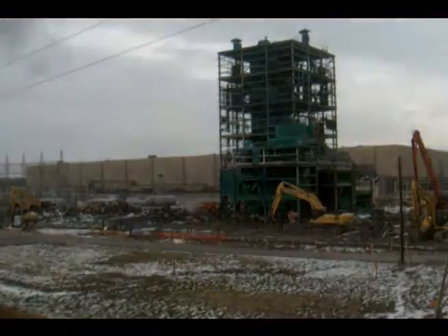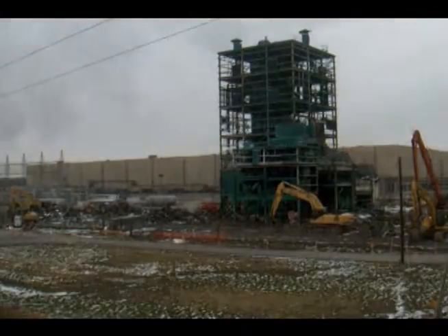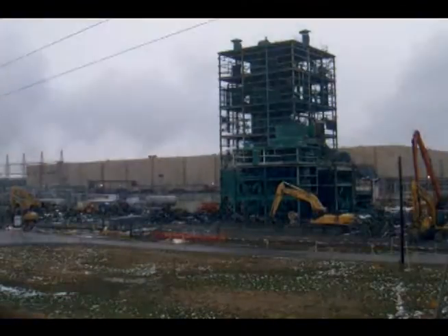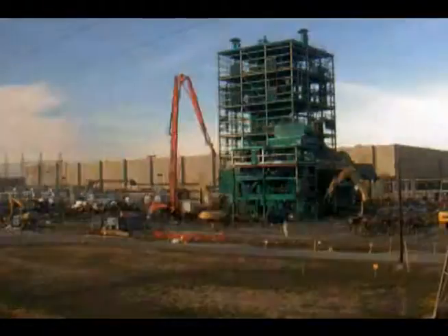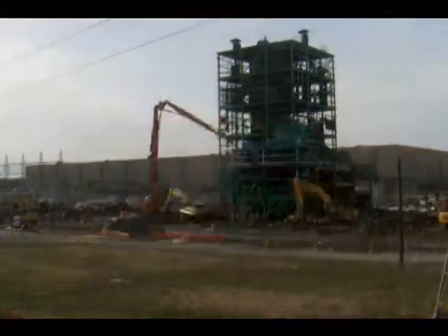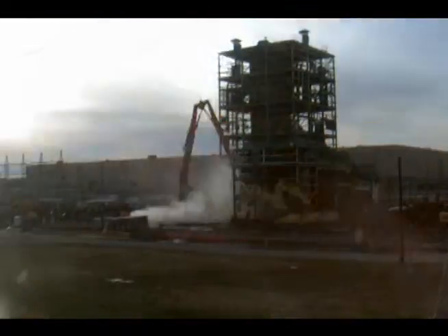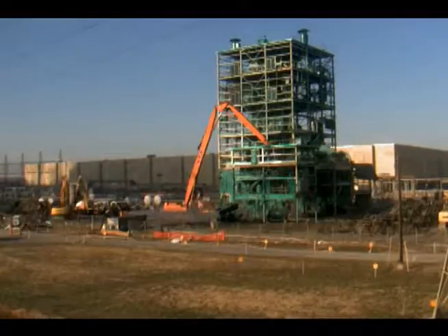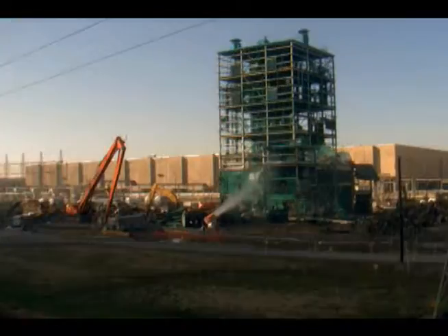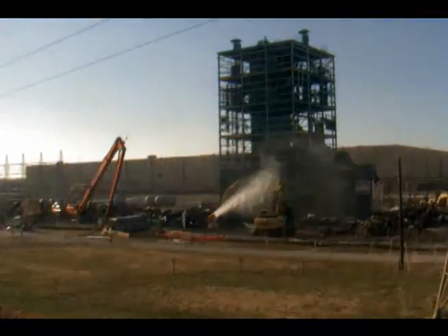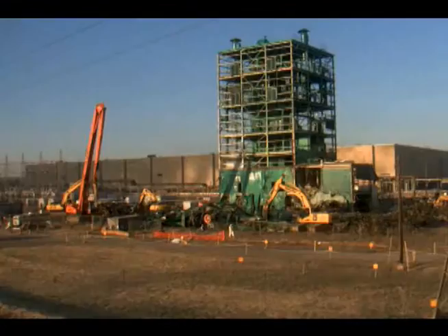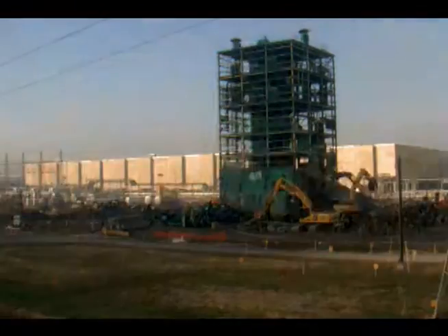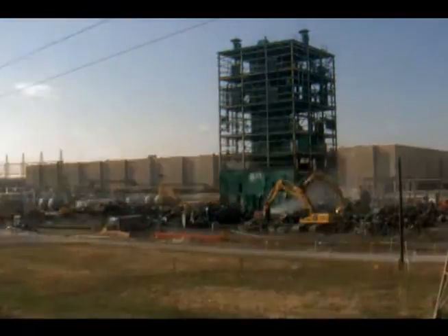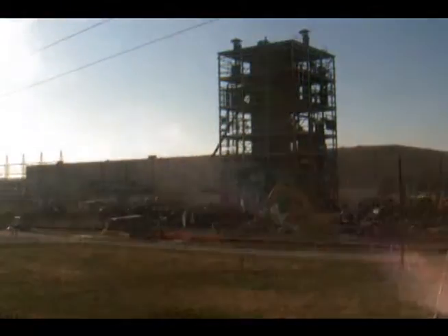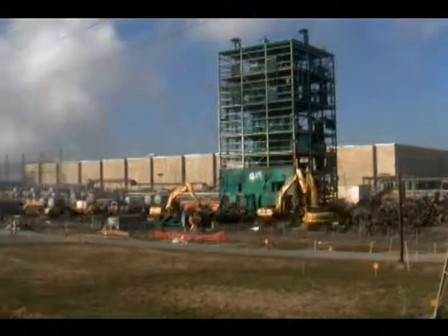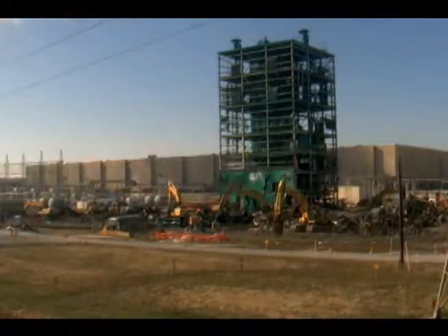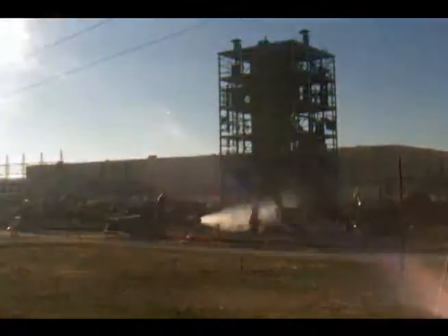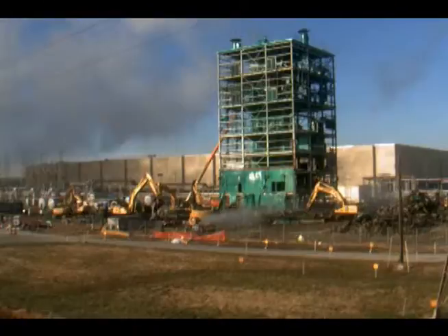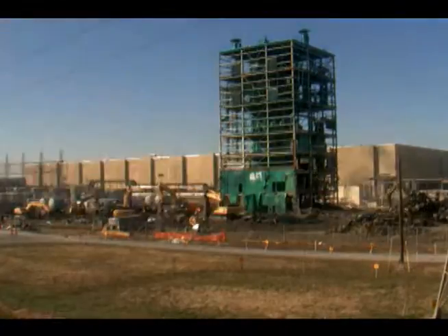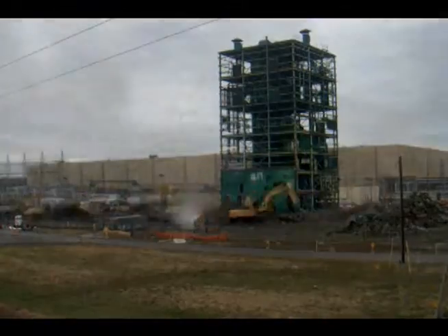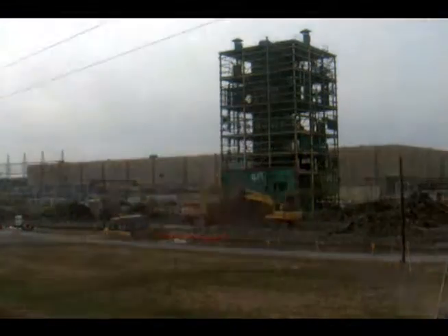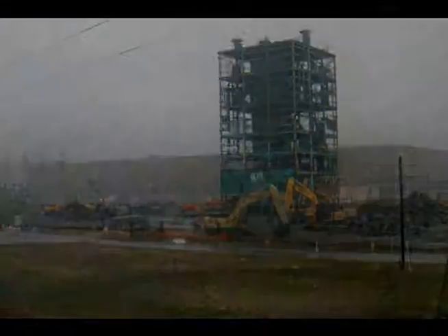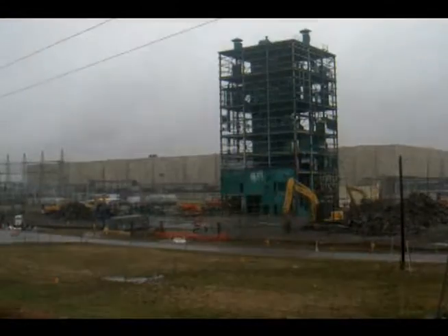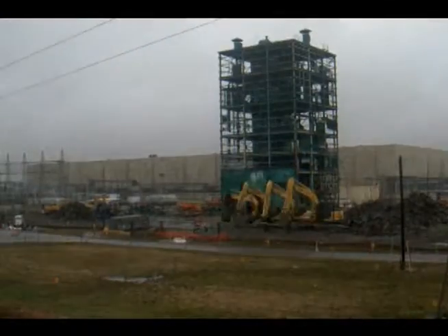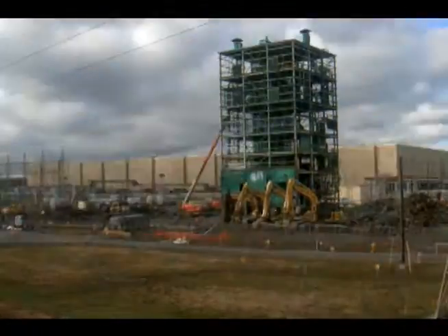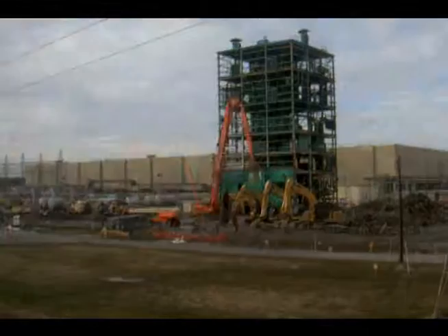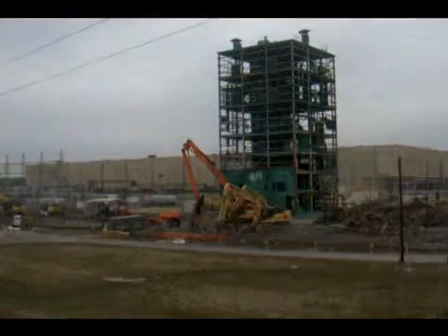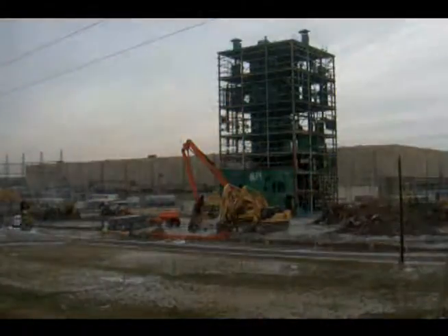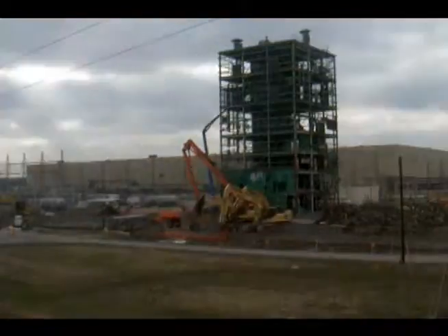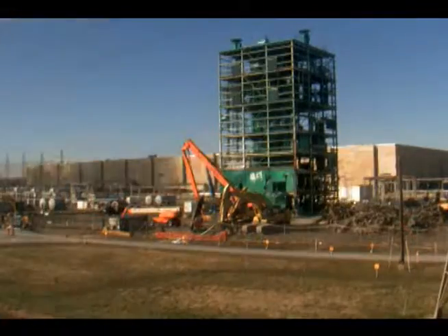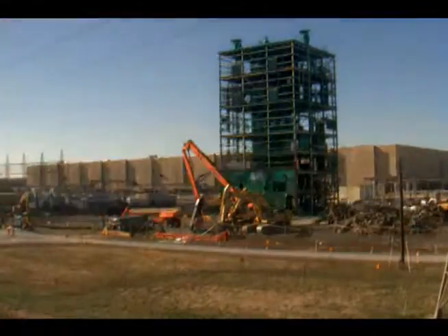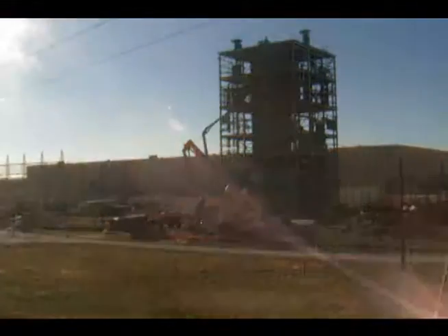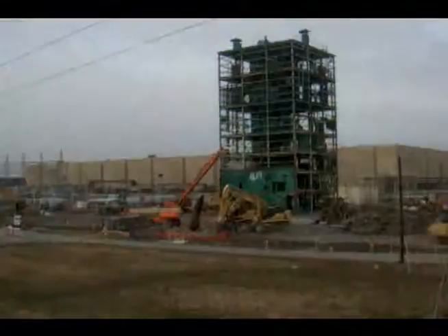Only one of 25 facilities remains to be demolished as part of the inactive facilities removal program. The metals plant encompassed about 1.5 million cubic feet — the volume of a football field roughly three stories tall.